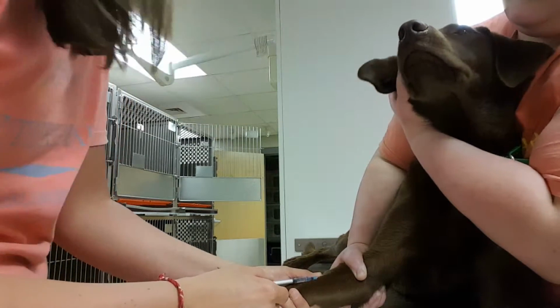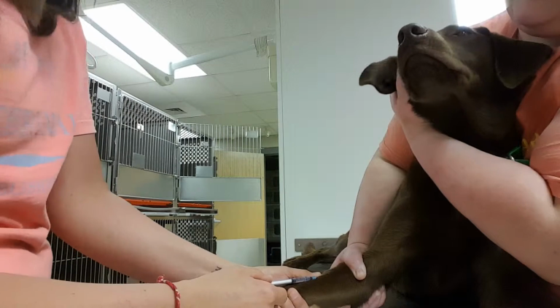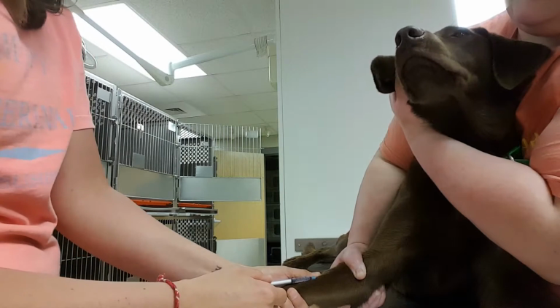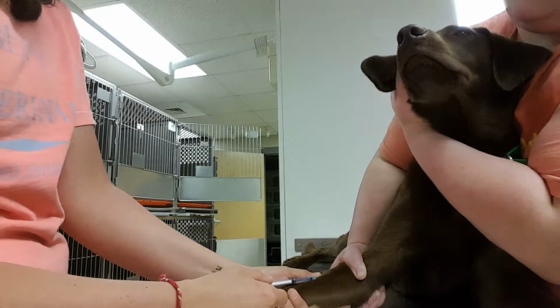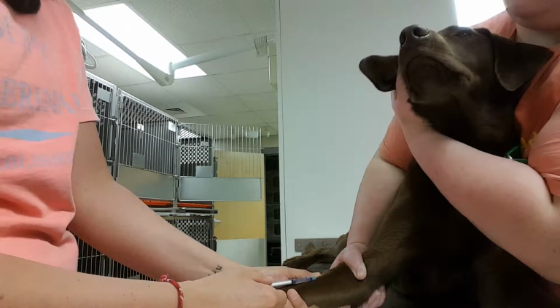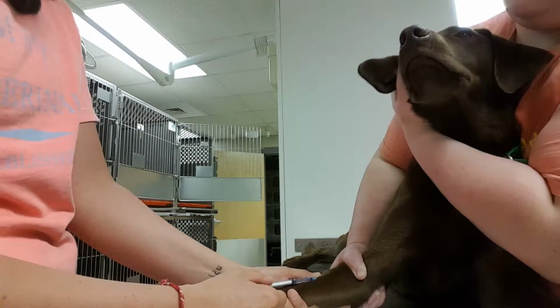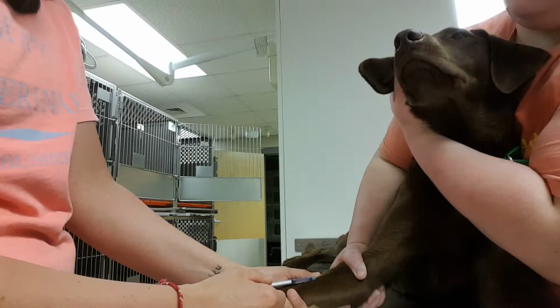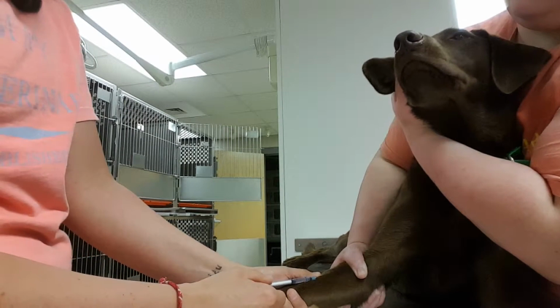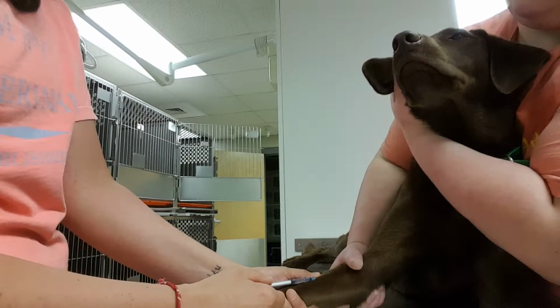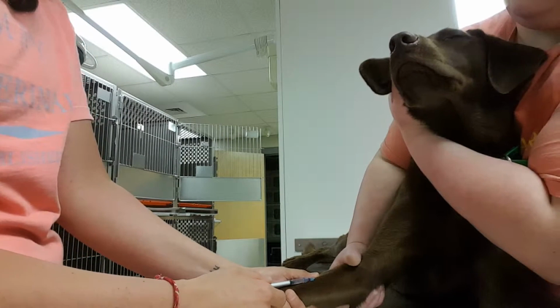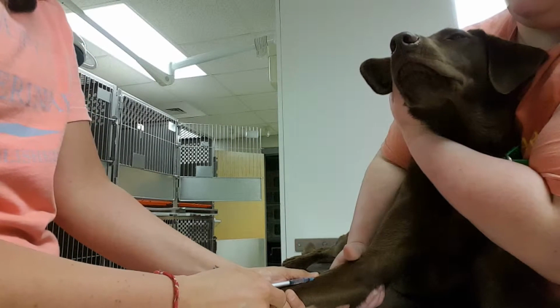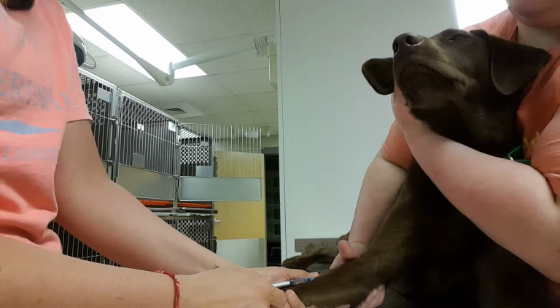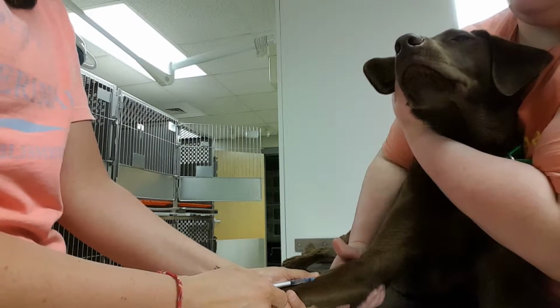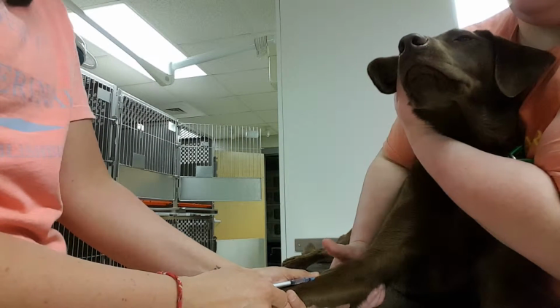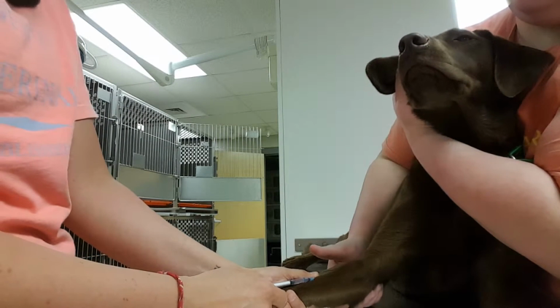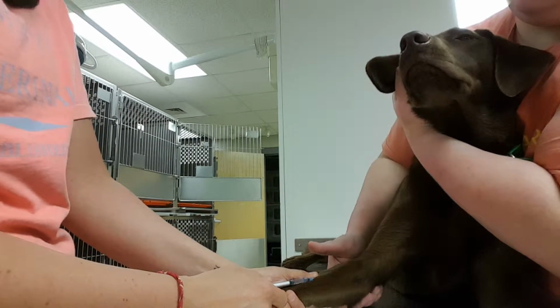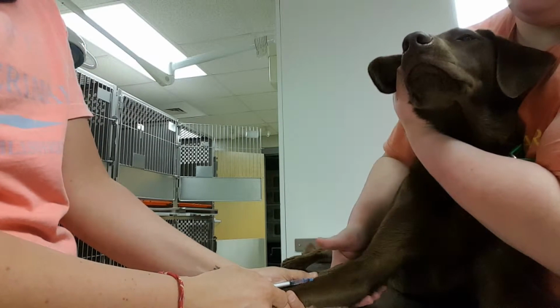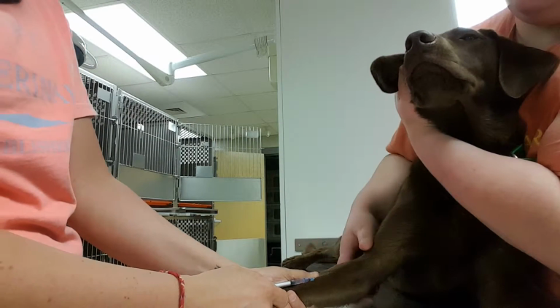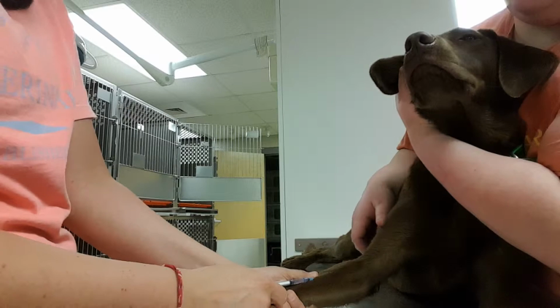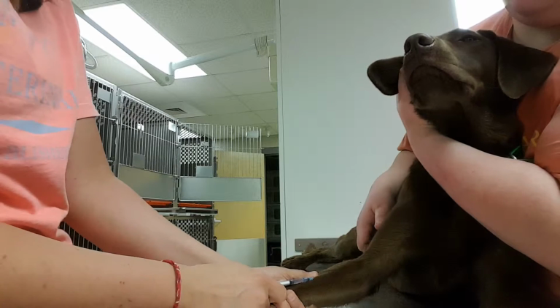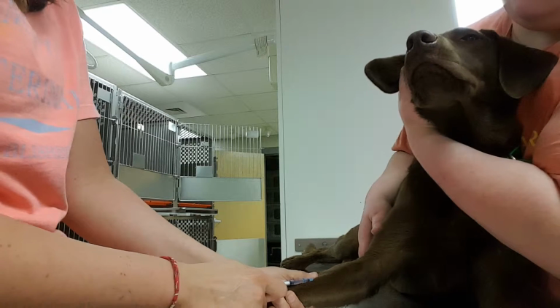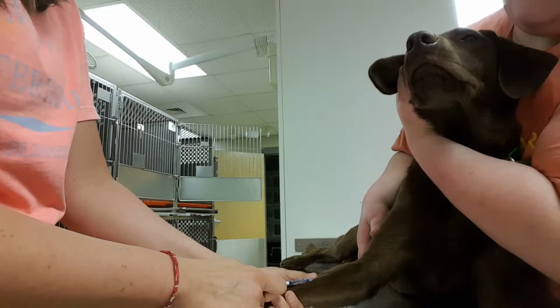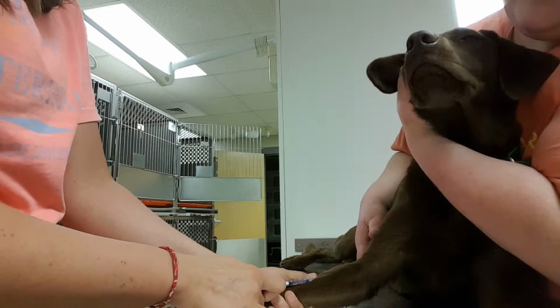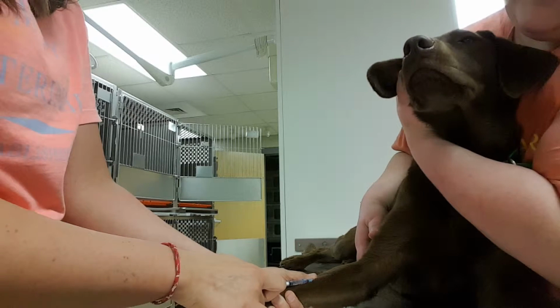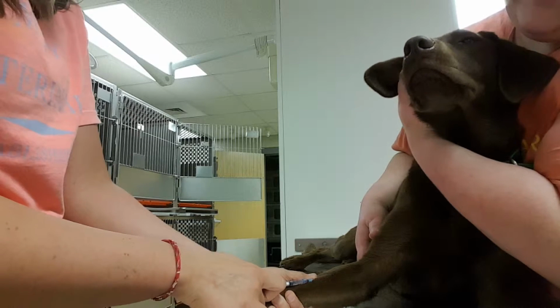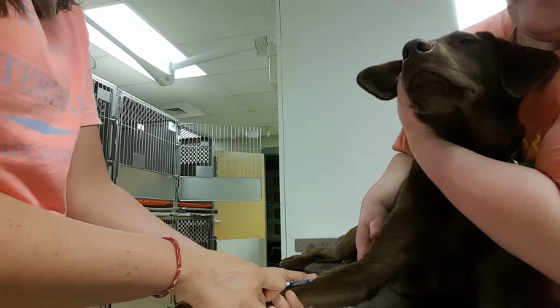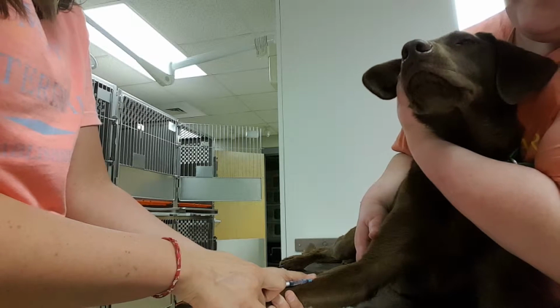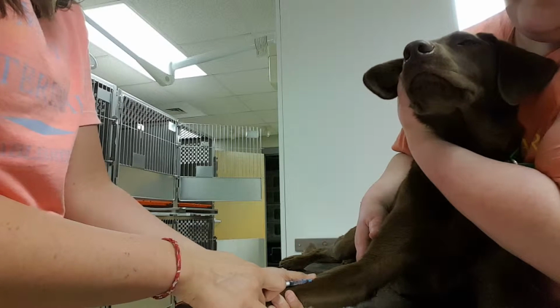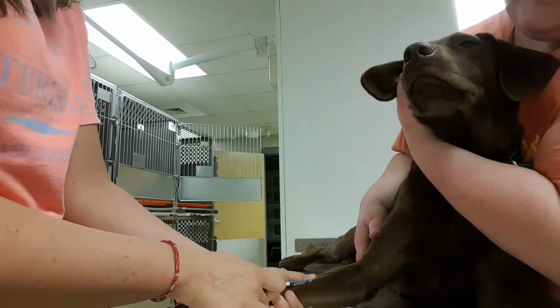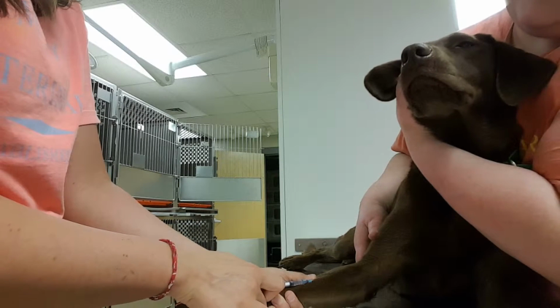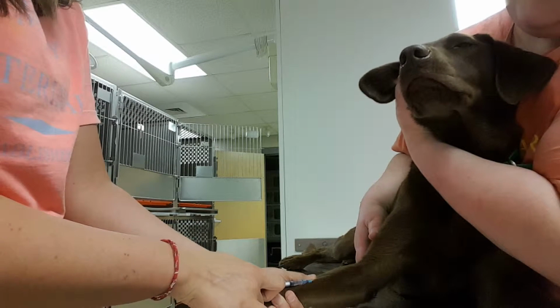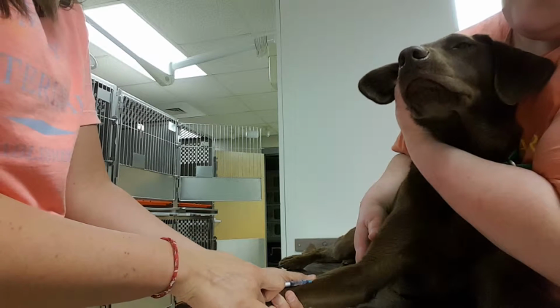Alright, now we see our flash of blood, which tells us we're in the vein. So if my restrainer will let go, I'll slowly inject this medication into the vein.